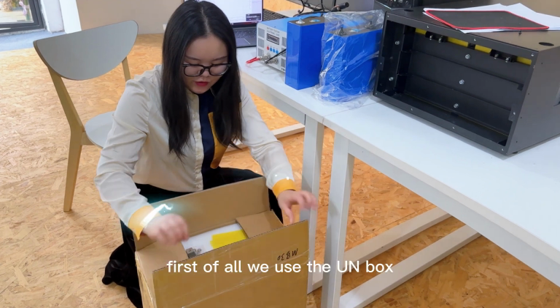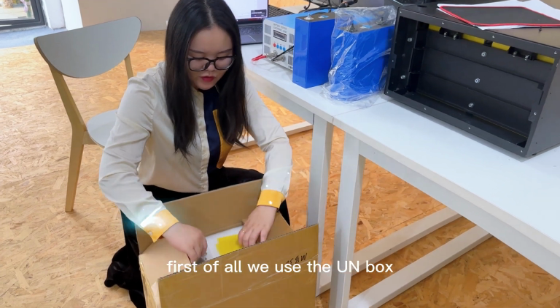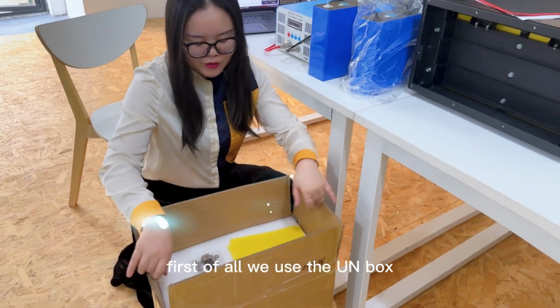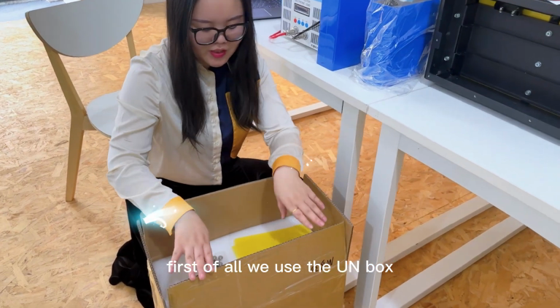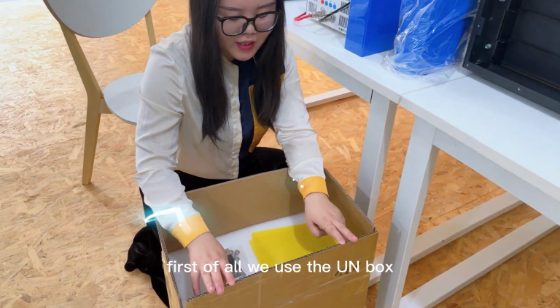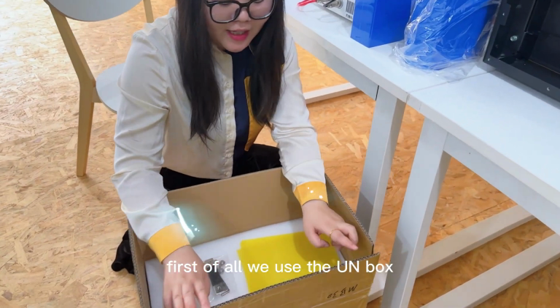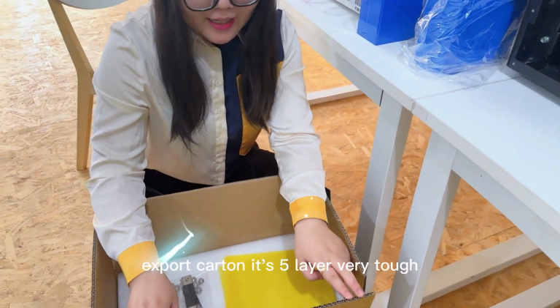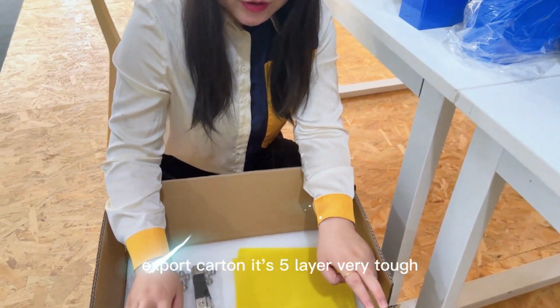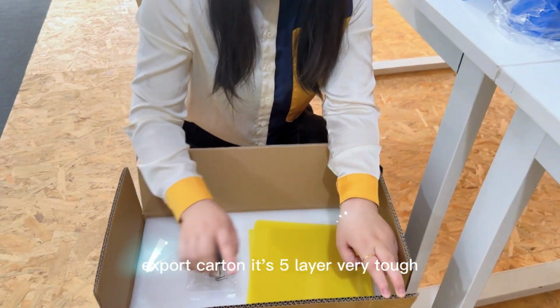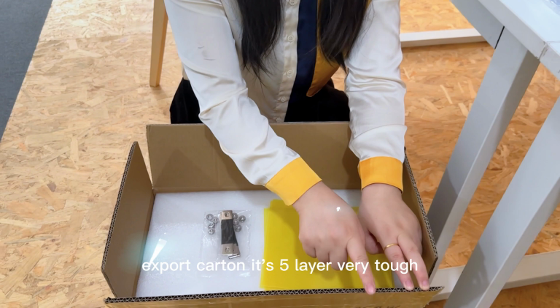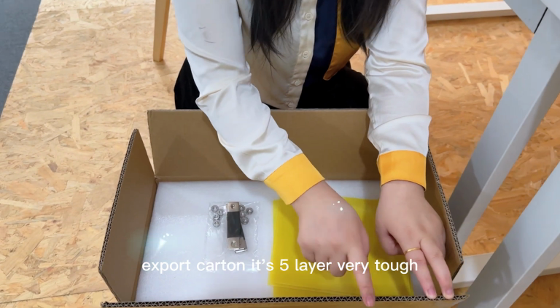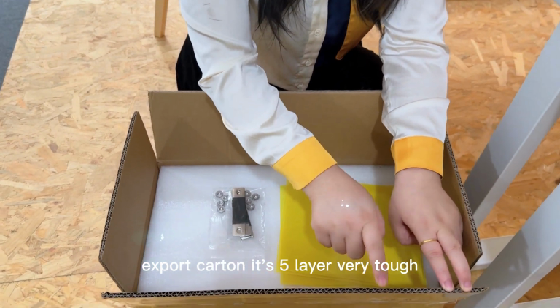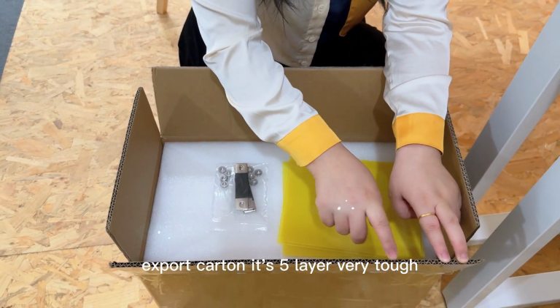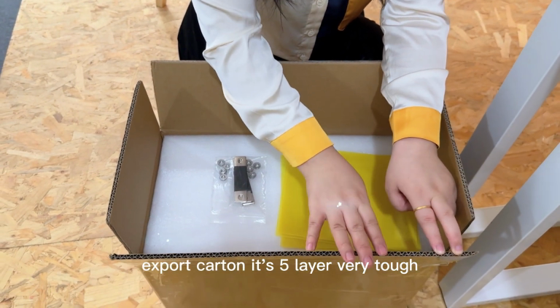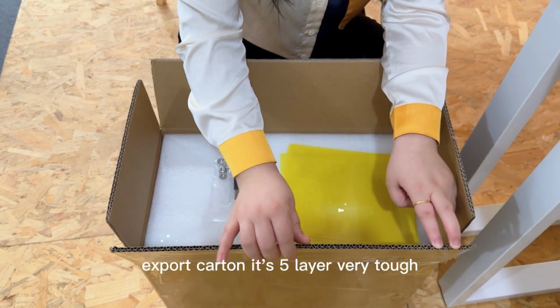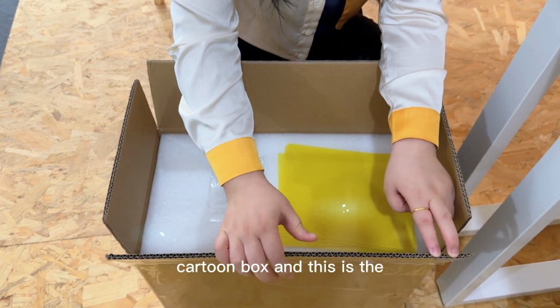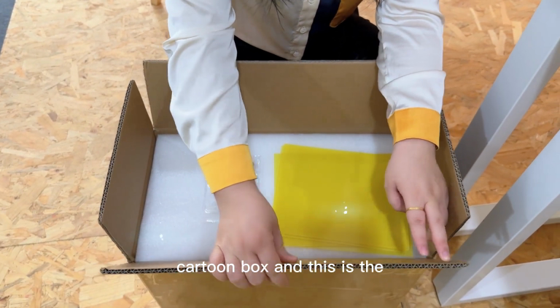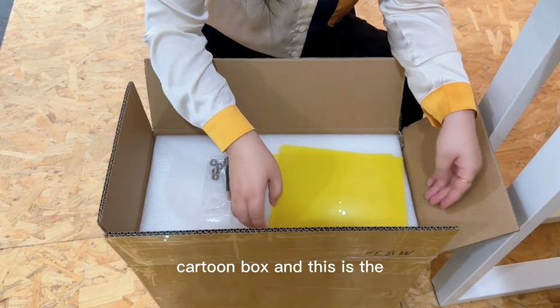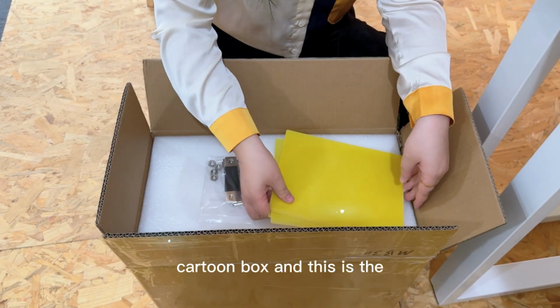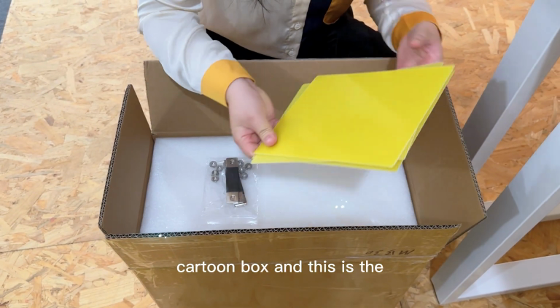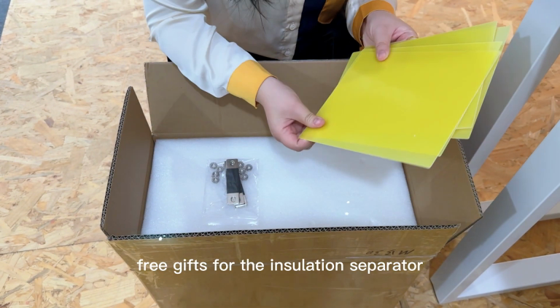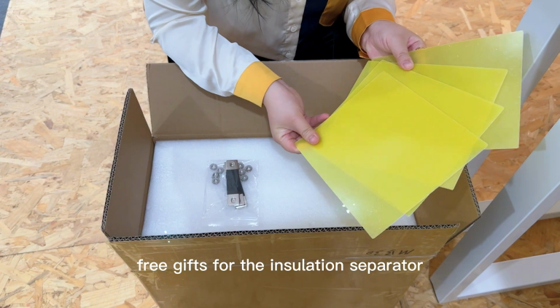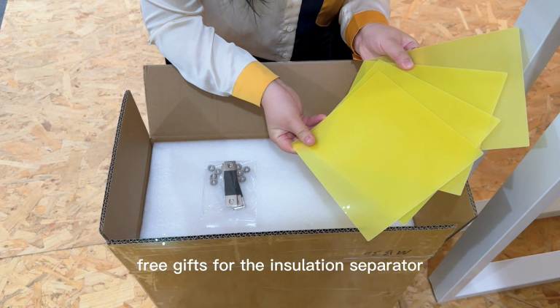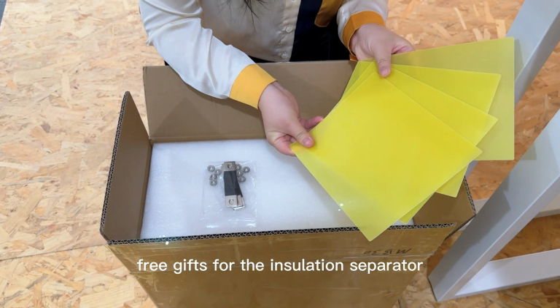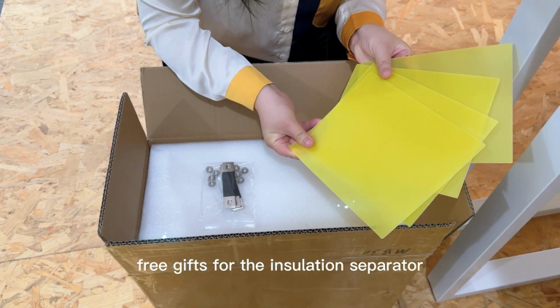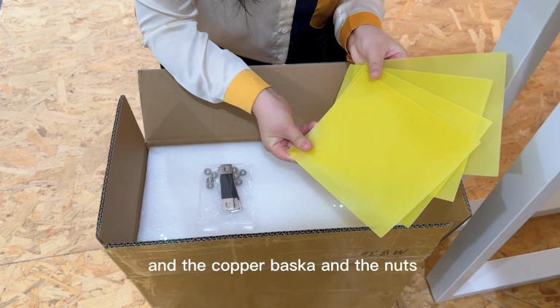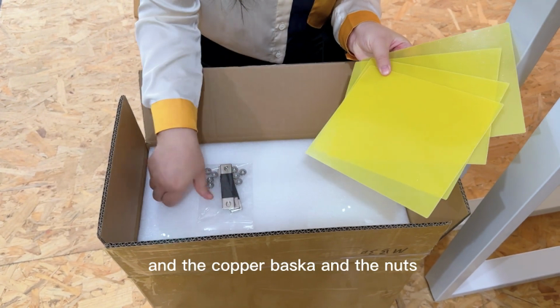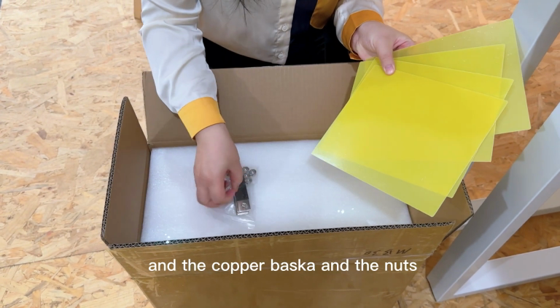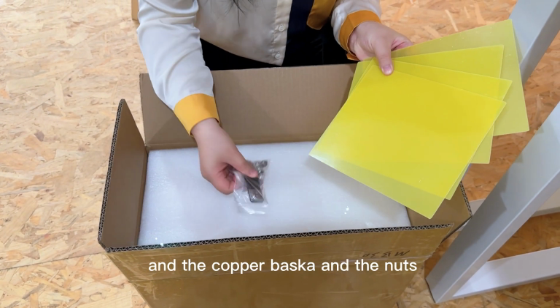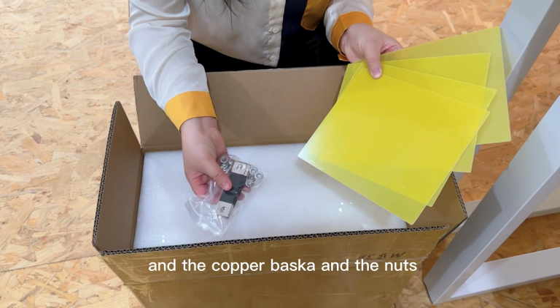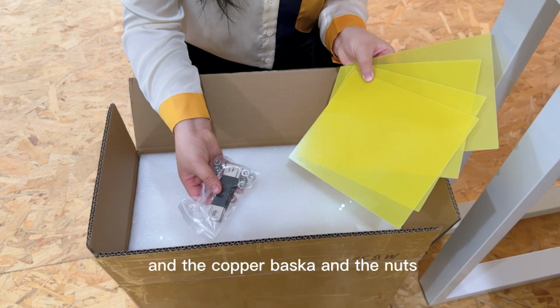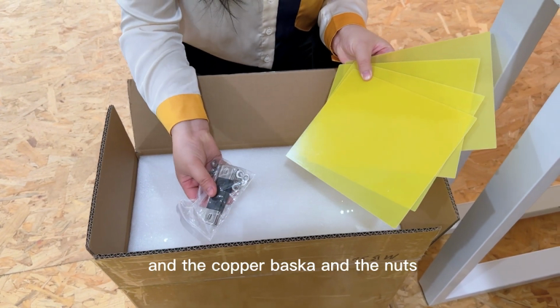Let's open the box first. We use the UN export carton. It's a five-layer, very, very tough carton box. And this is the free gift for the insulation separator, and the copper buffer, and the nuts.